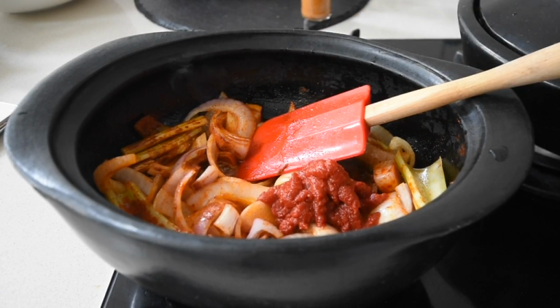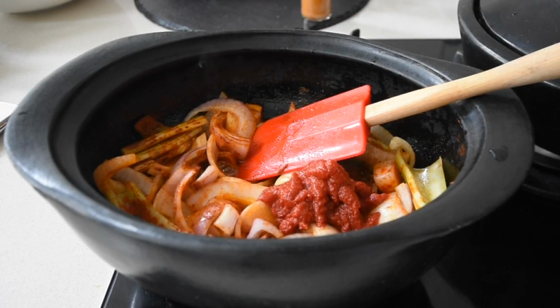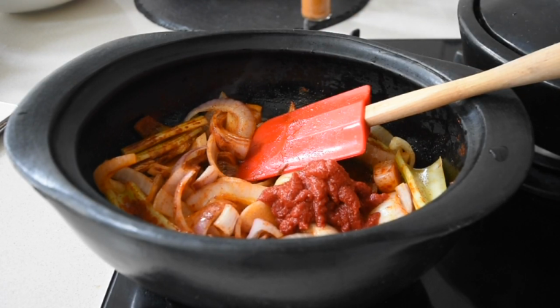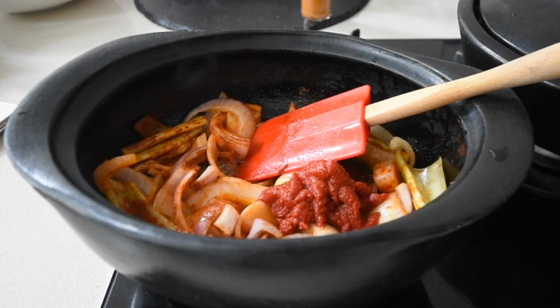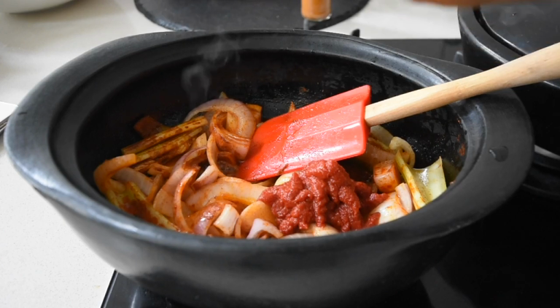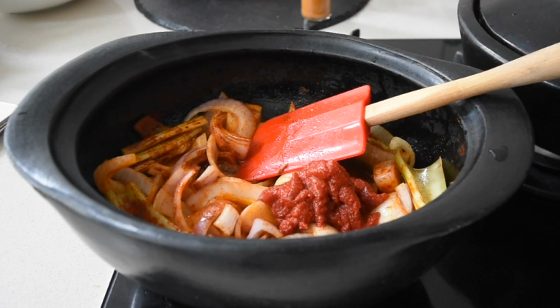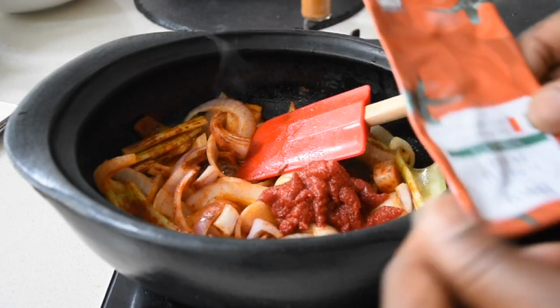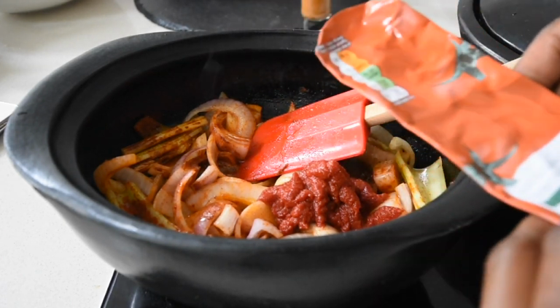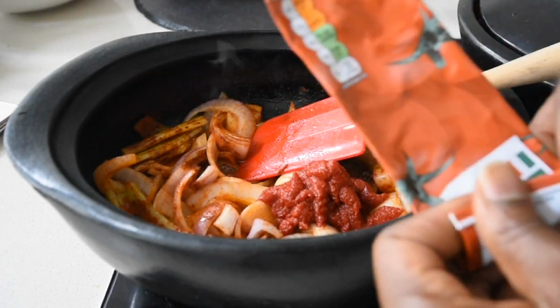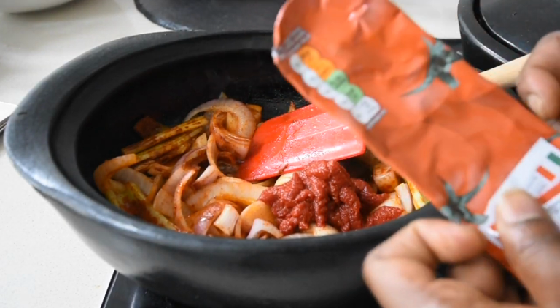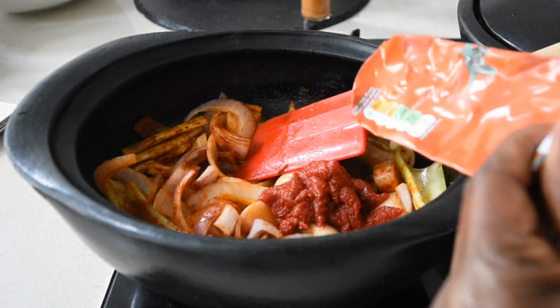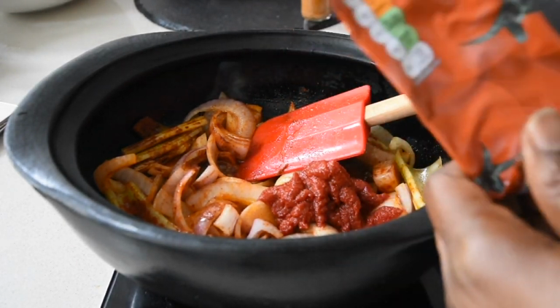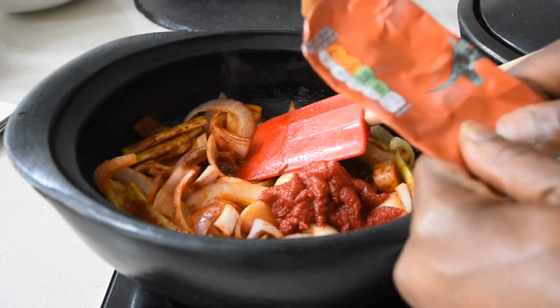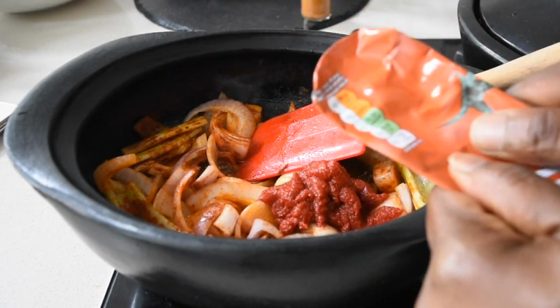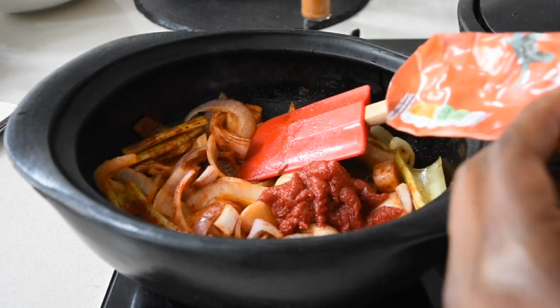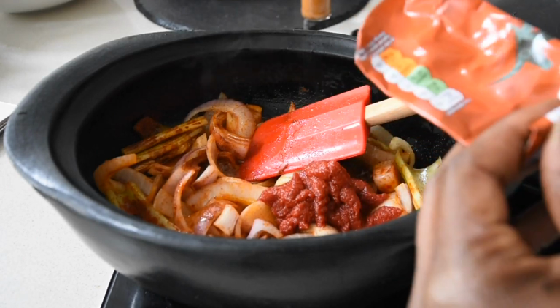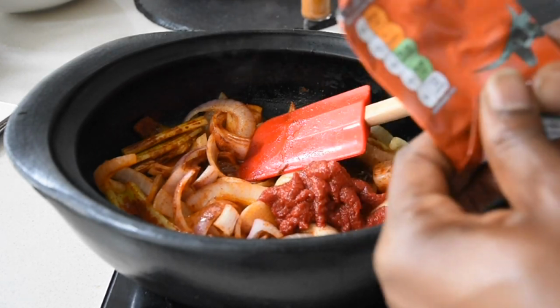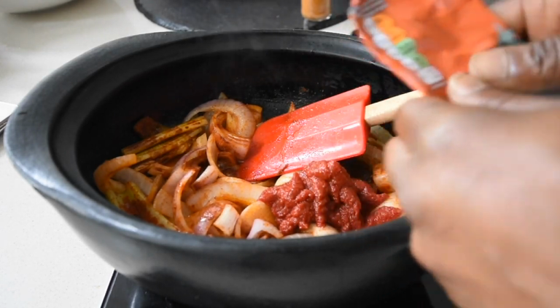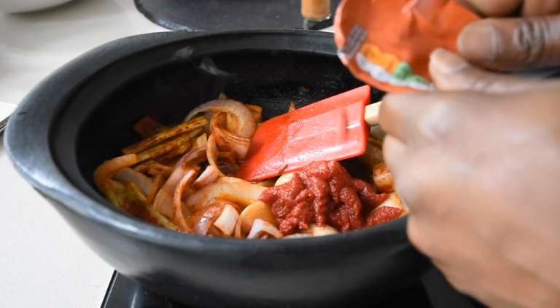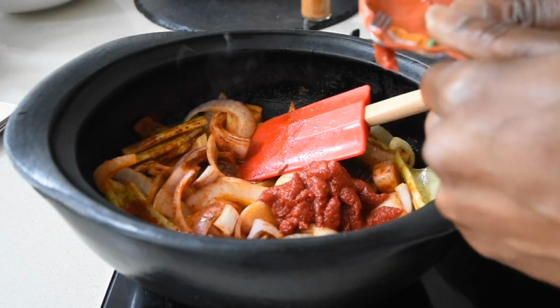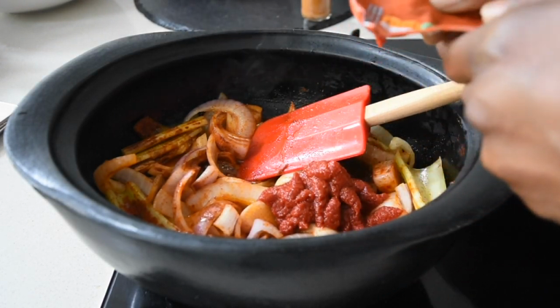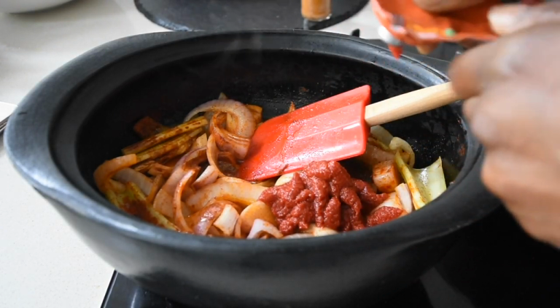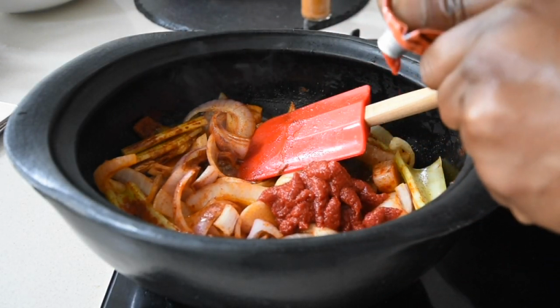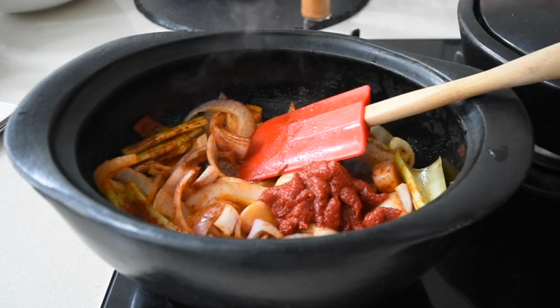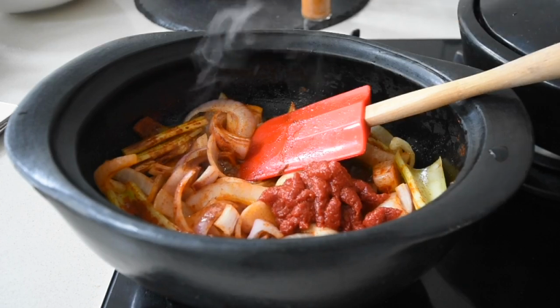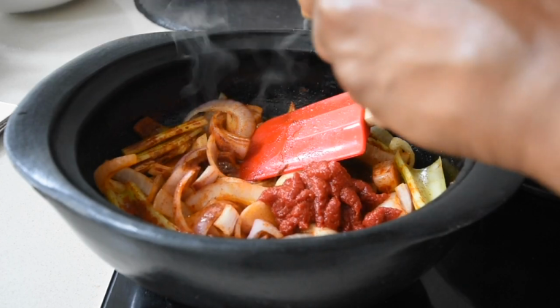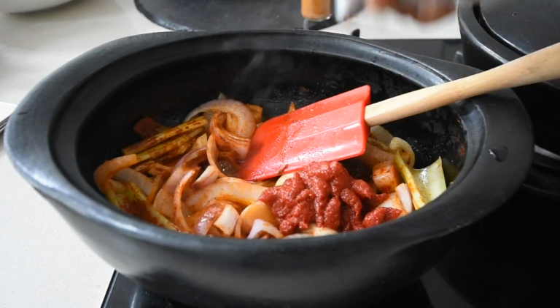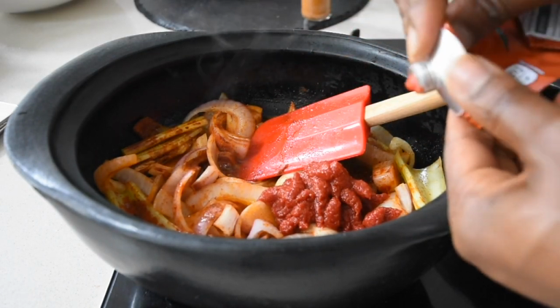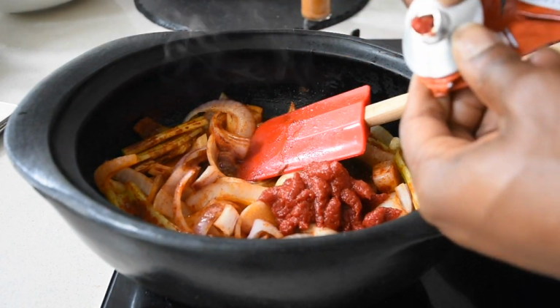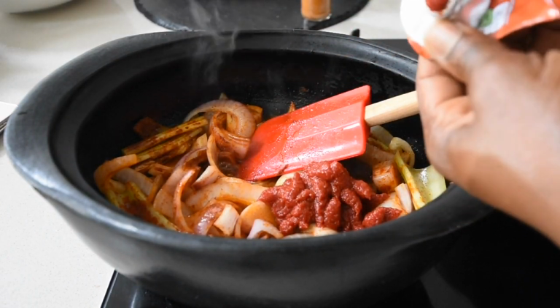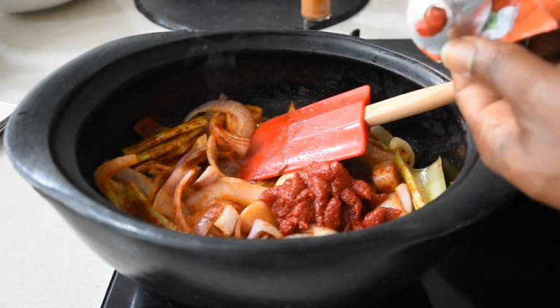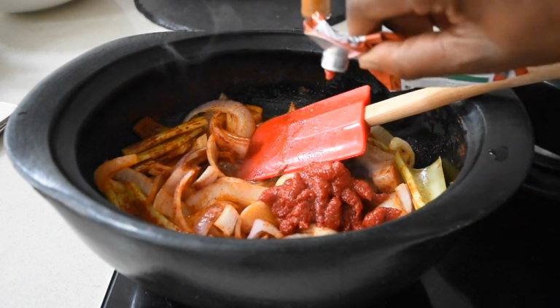When I get my tomato paste in a tube, I make sure I use every last drop of it — I guess it relates to that whole toothpaste-squeezing behavior. Do you do that as well? Leave your comments below!